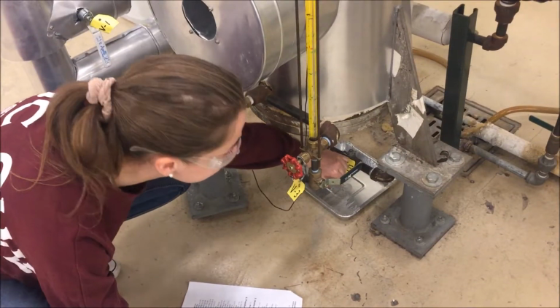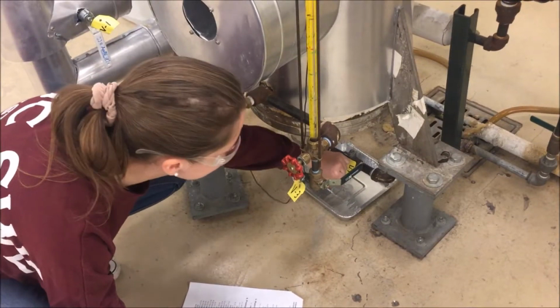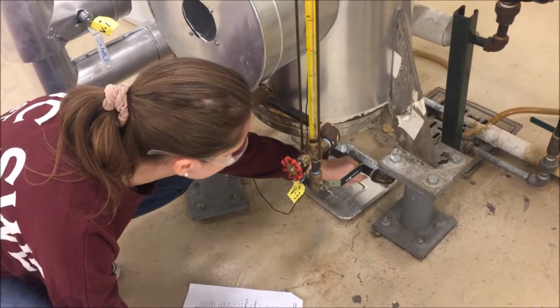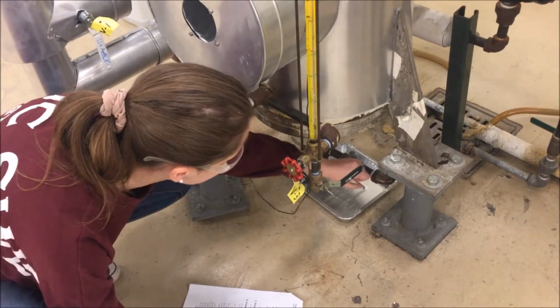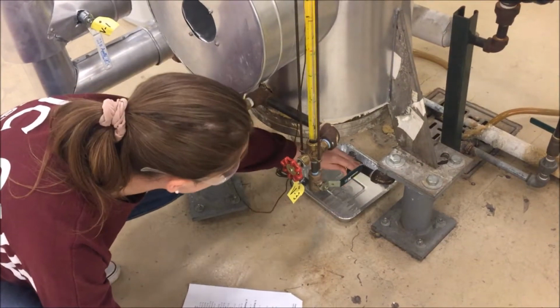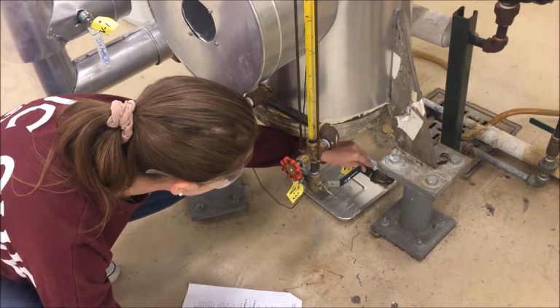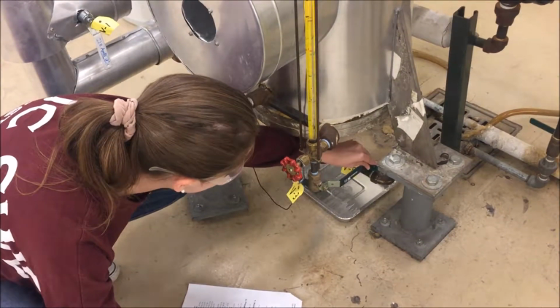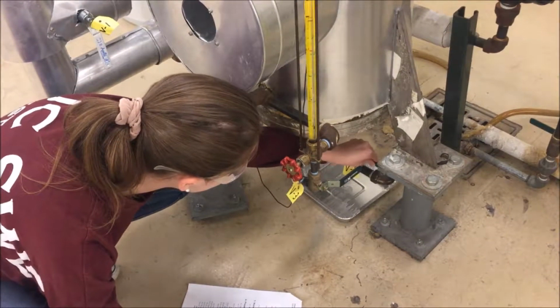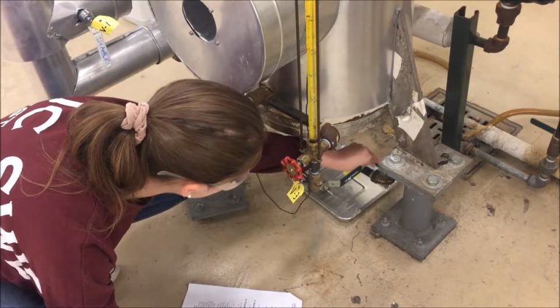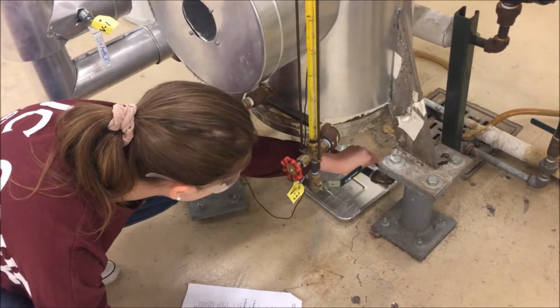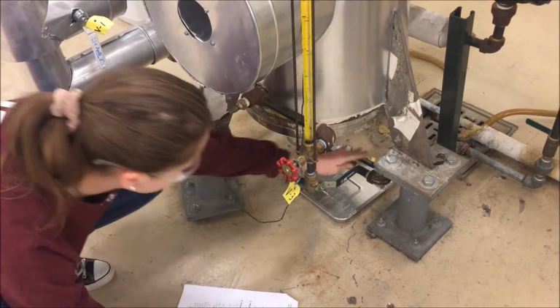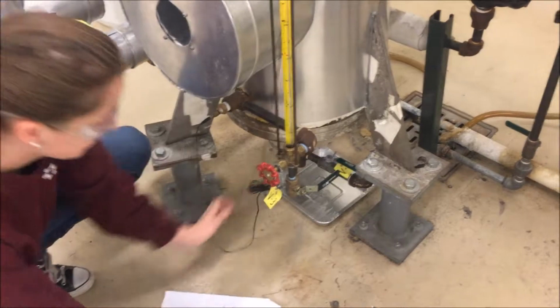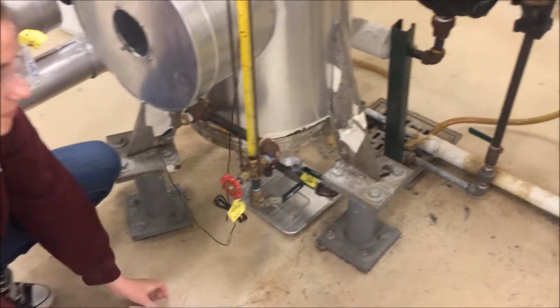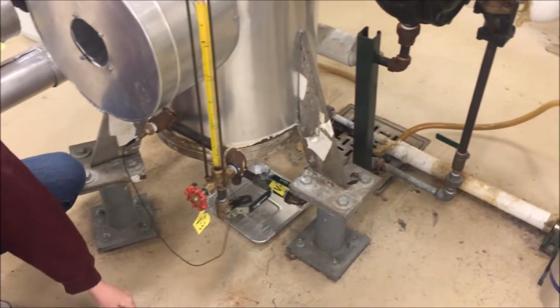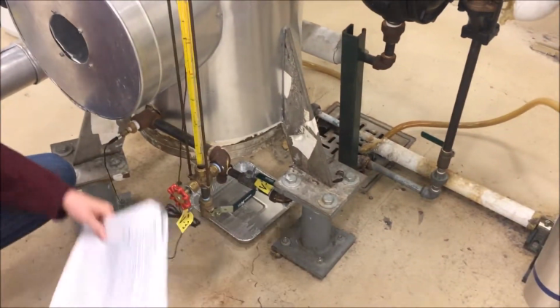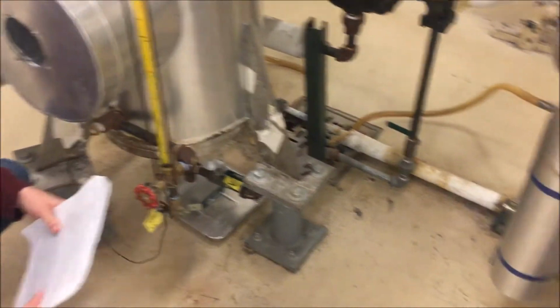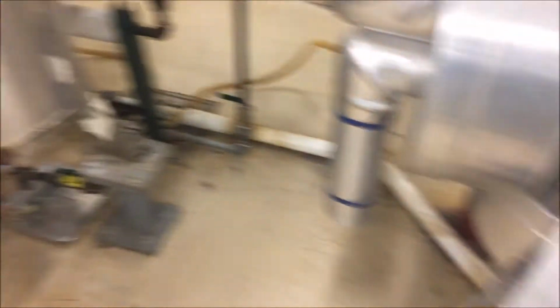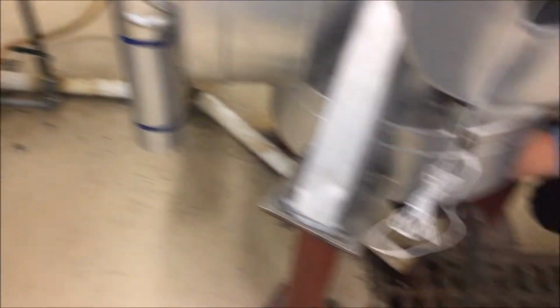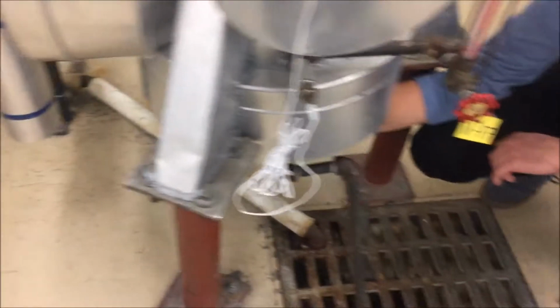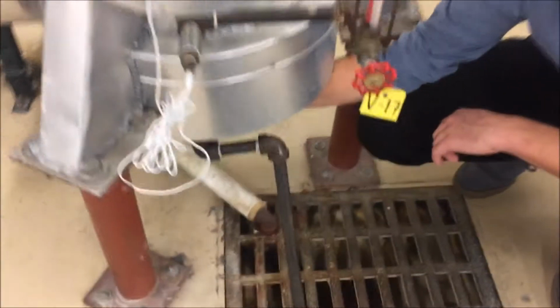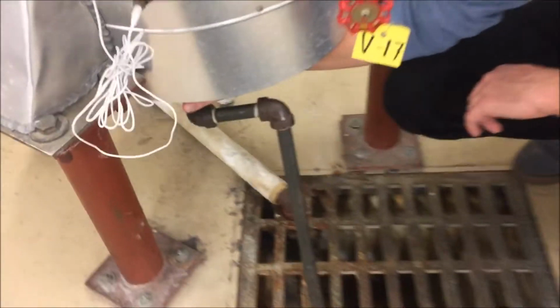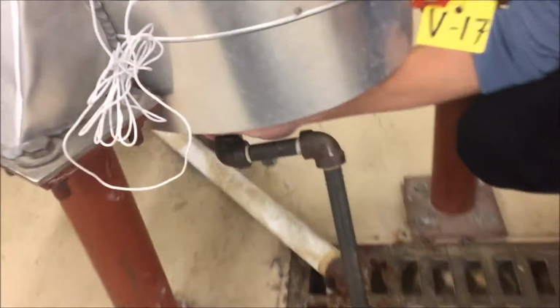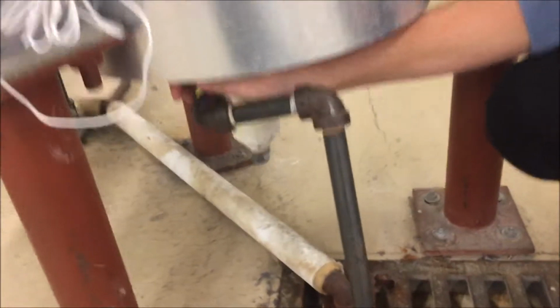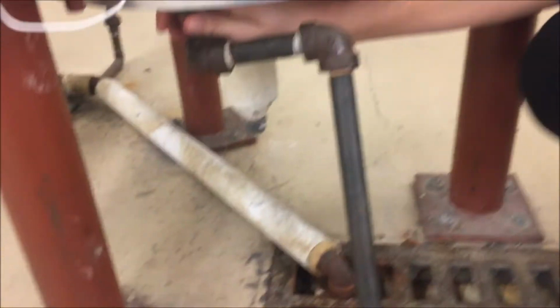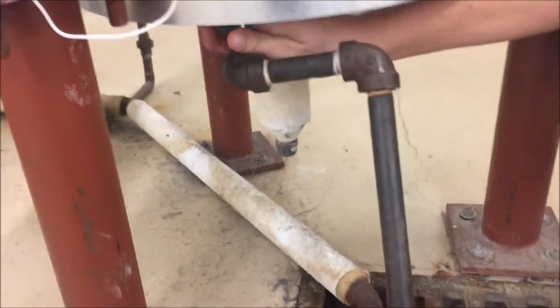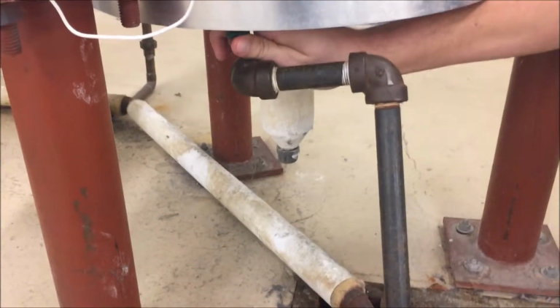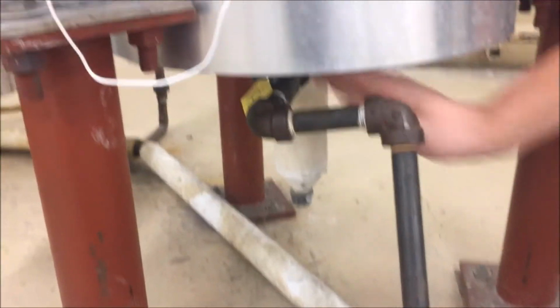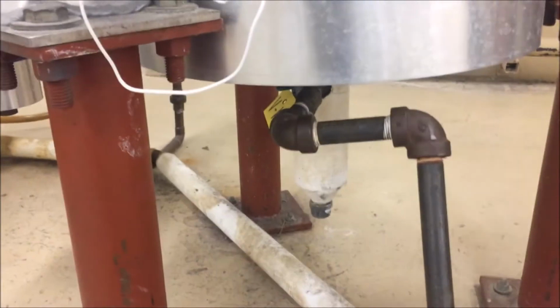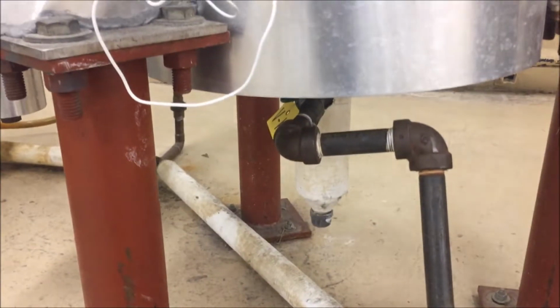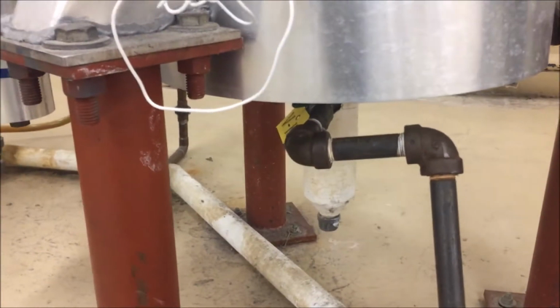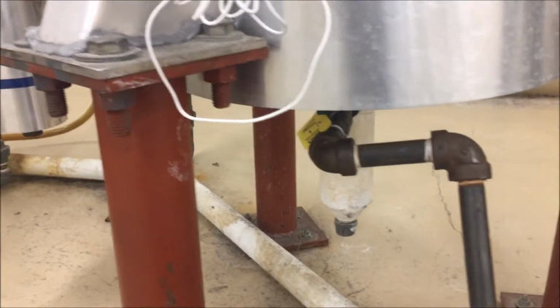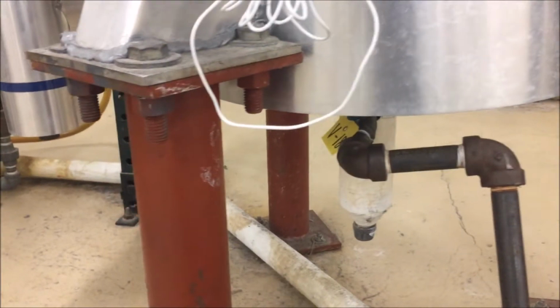Drain the water from effect A by opening the green valve at the bottom, V5, and from effect B by opening V18. Close both valves once the water has been drained.